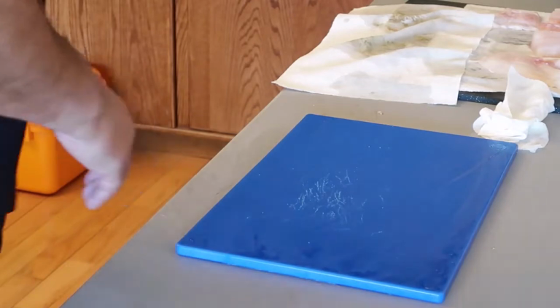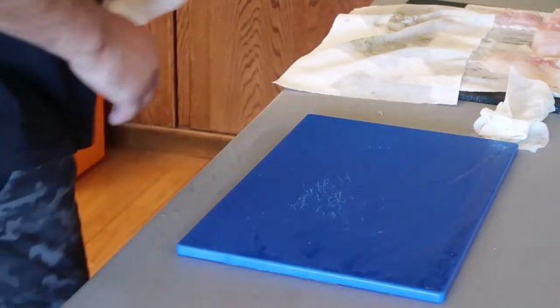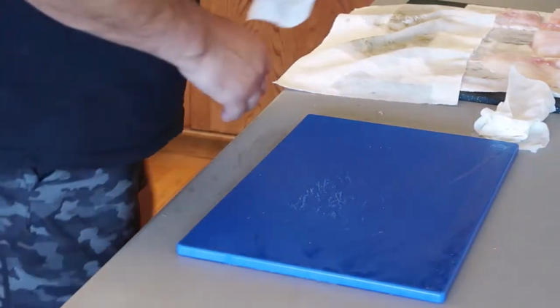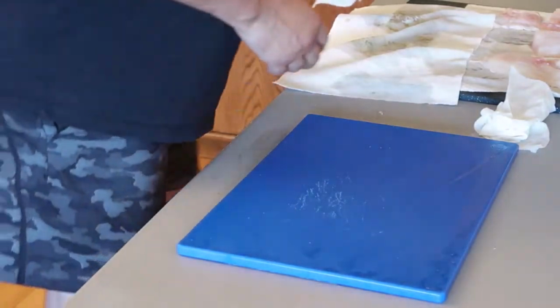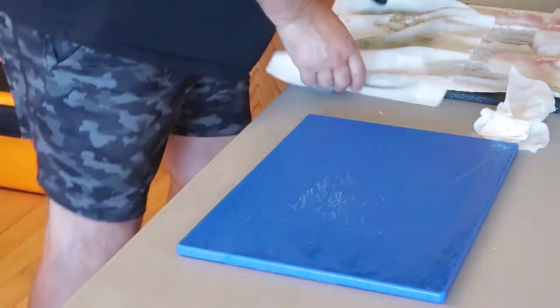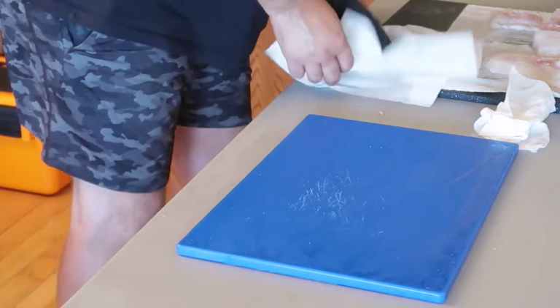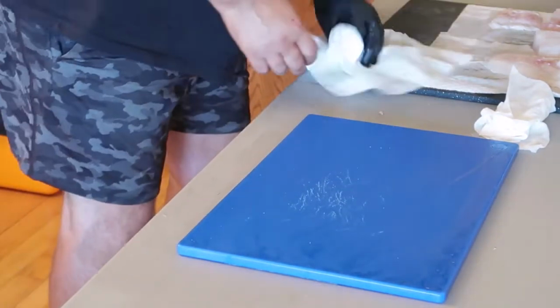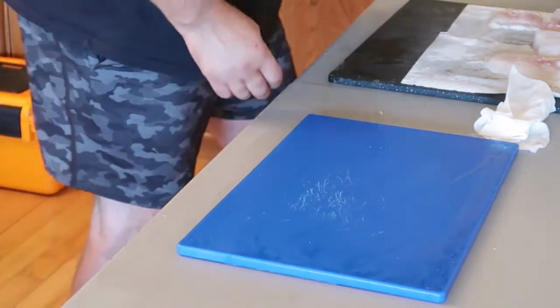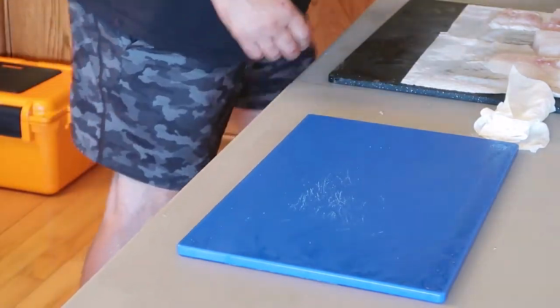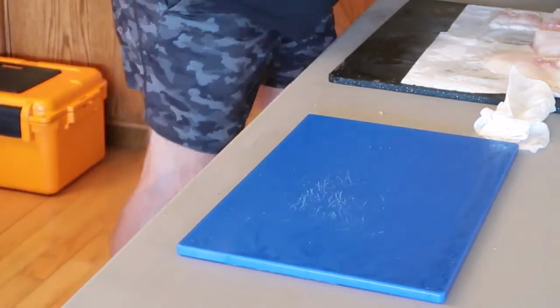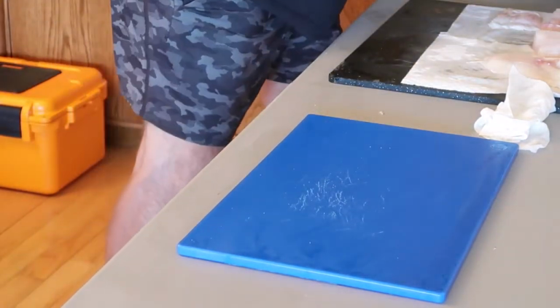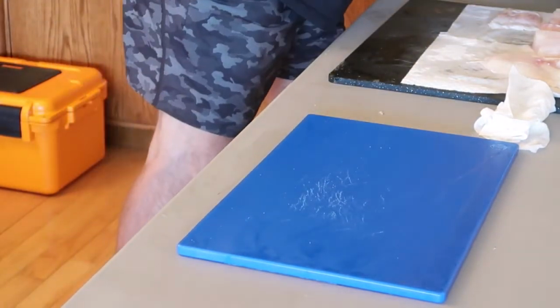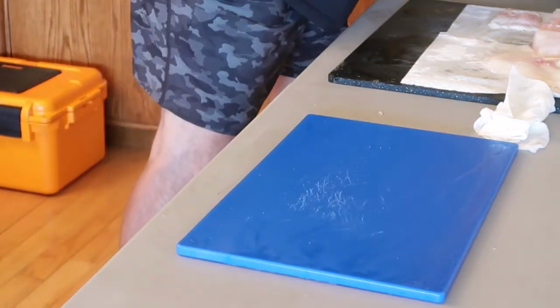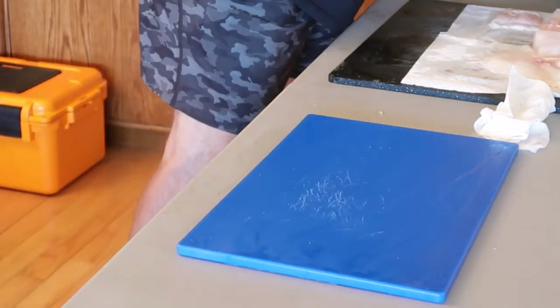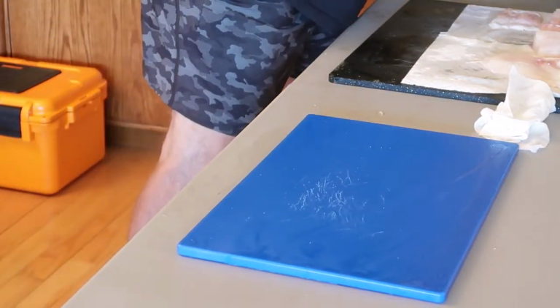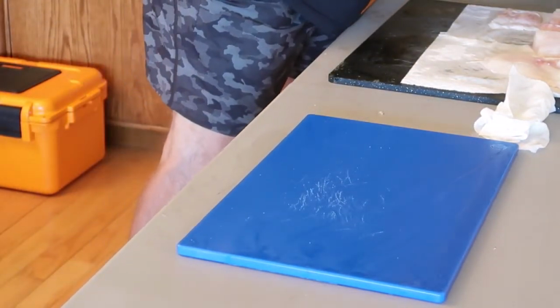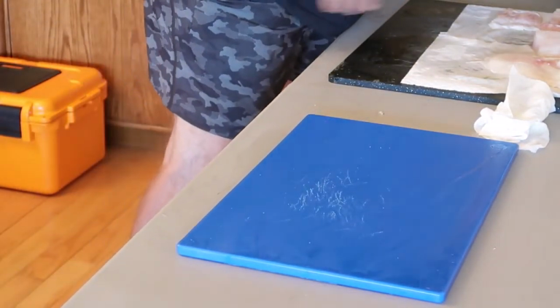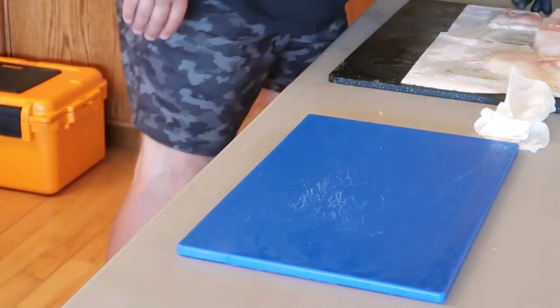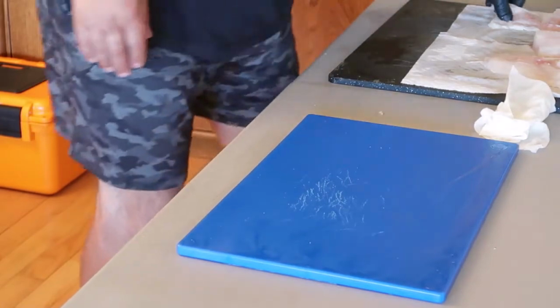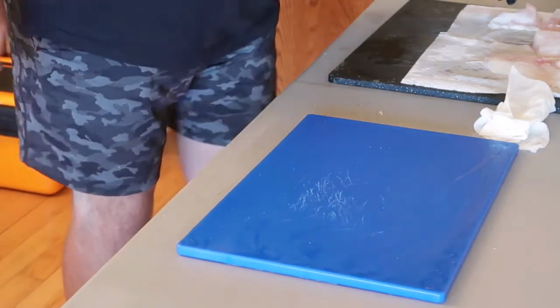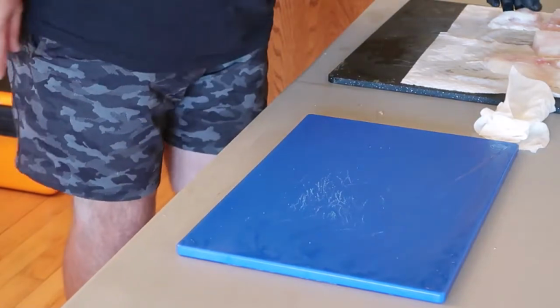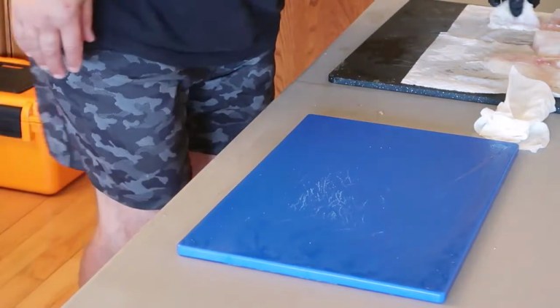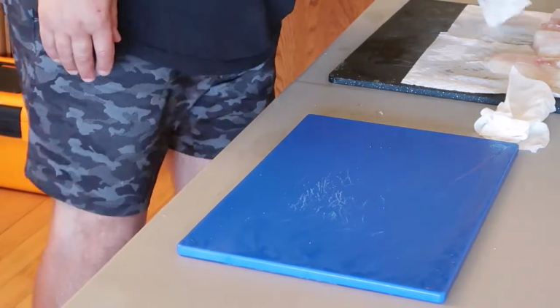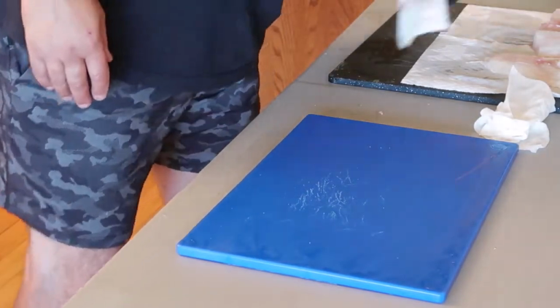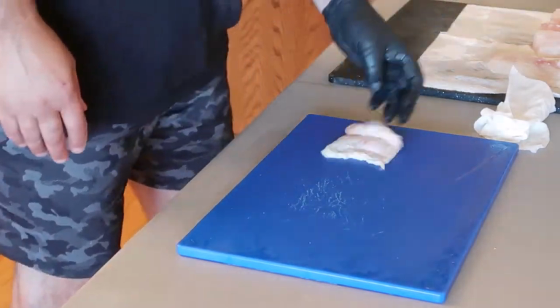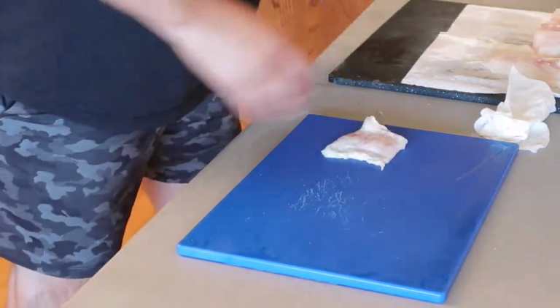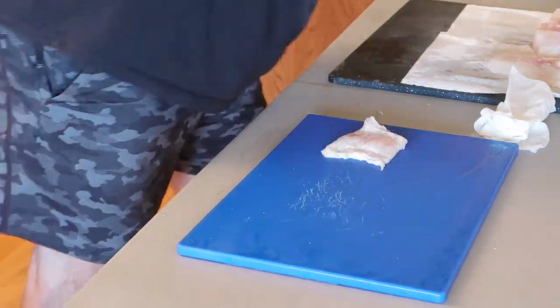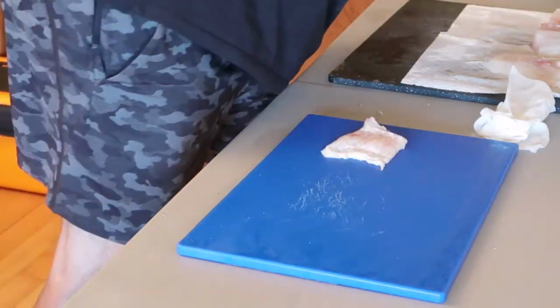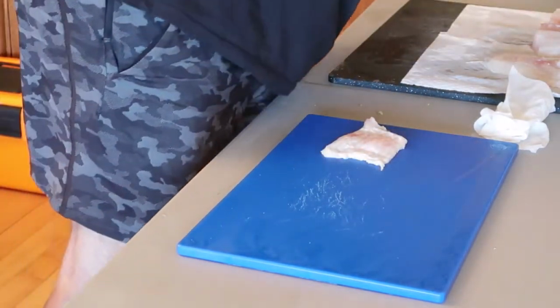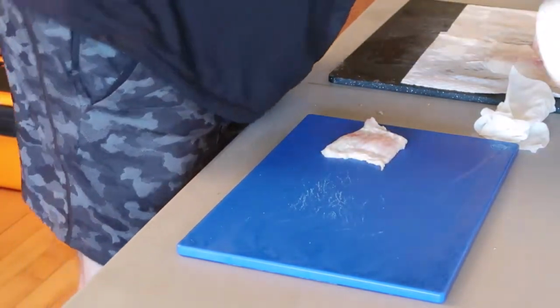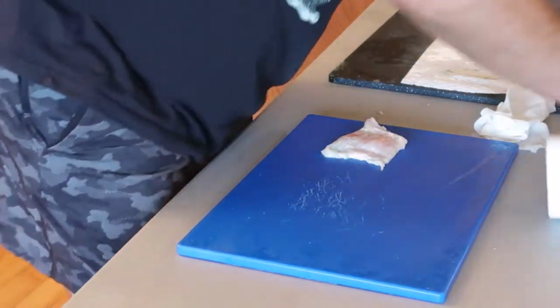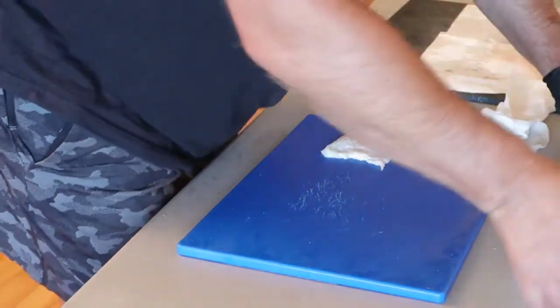All right, so we're just going to slice up the lingcod here a little bit. We're going to get it ready for some fish and chips. I'm going to get it nice and dry here.